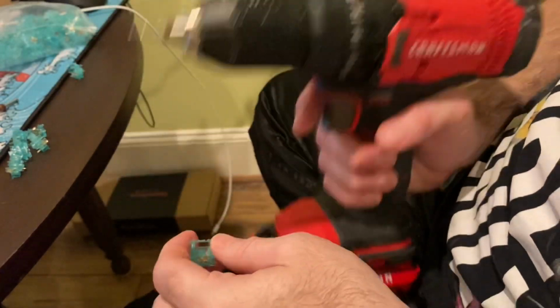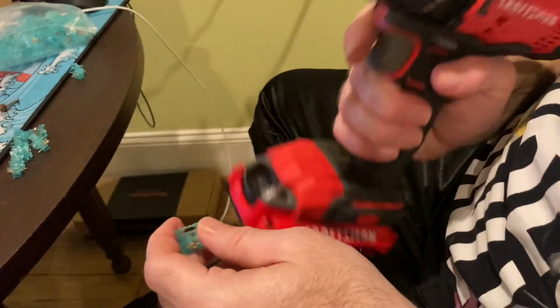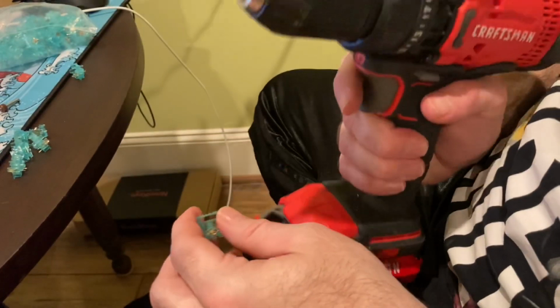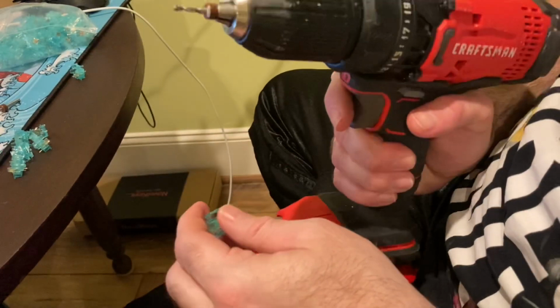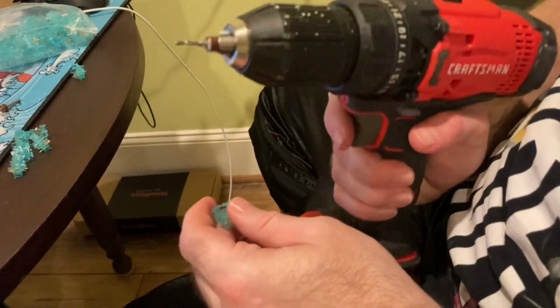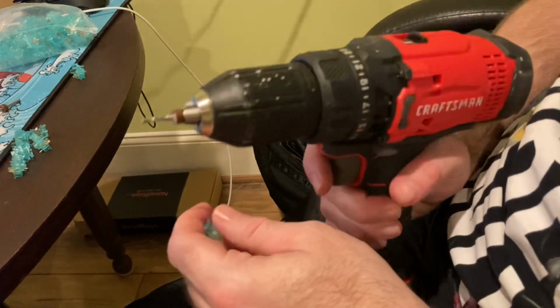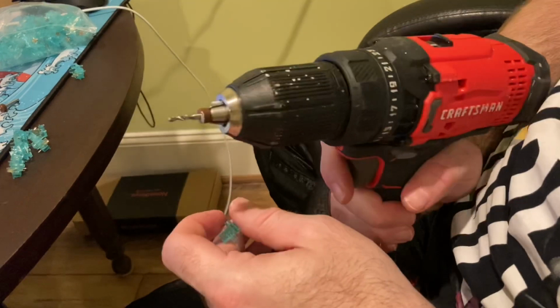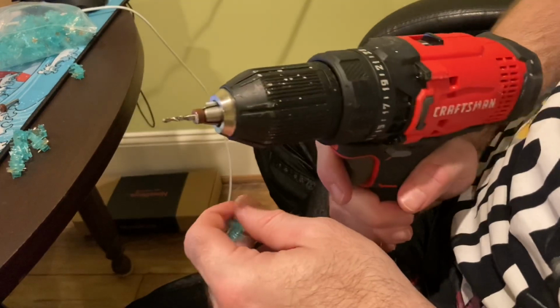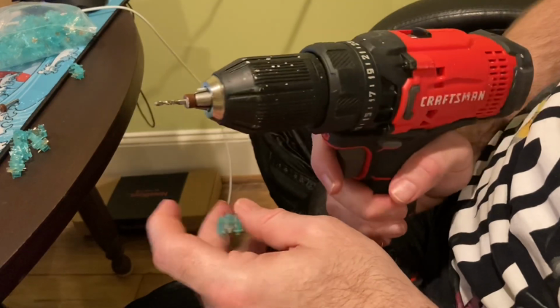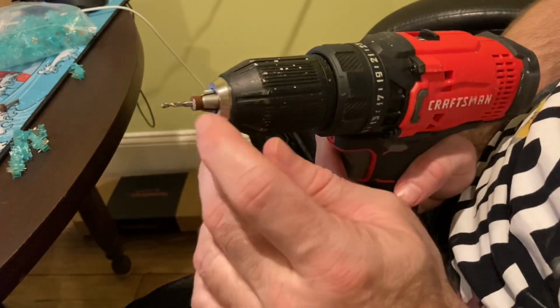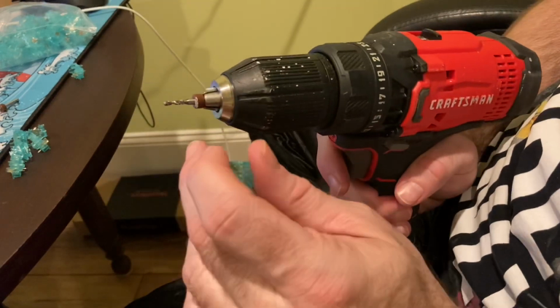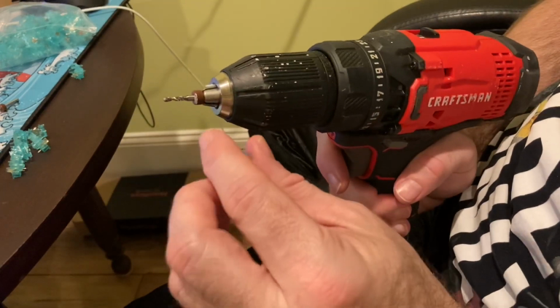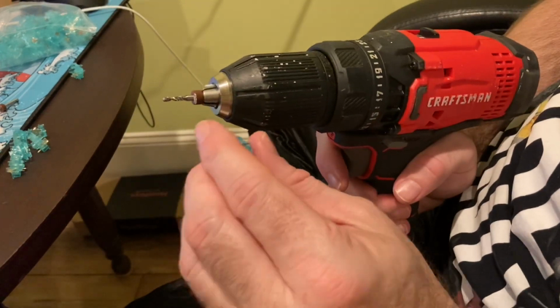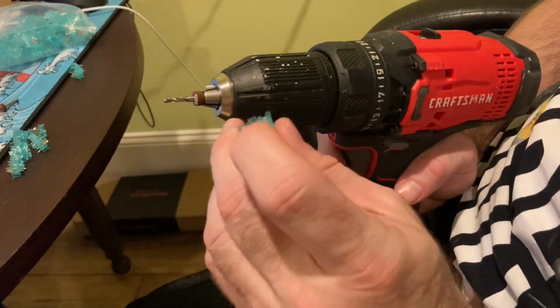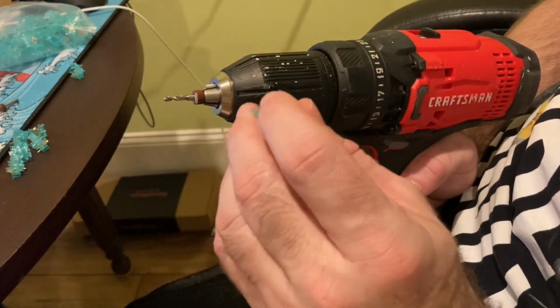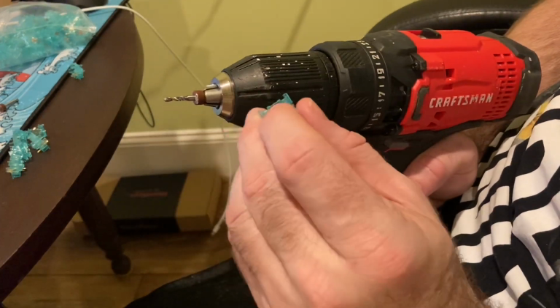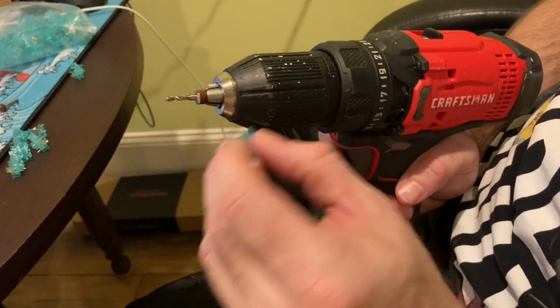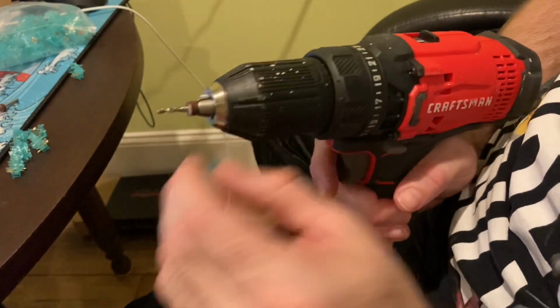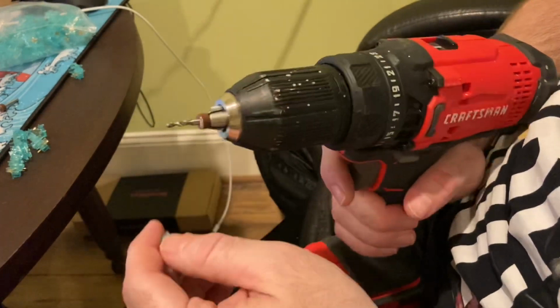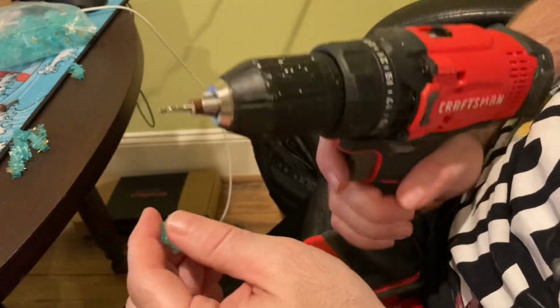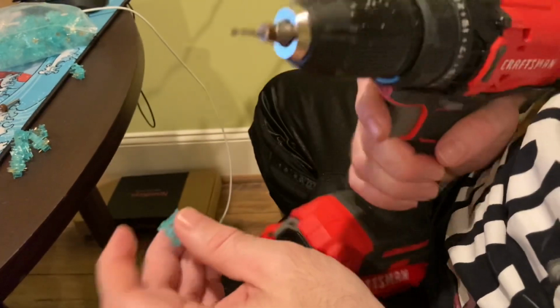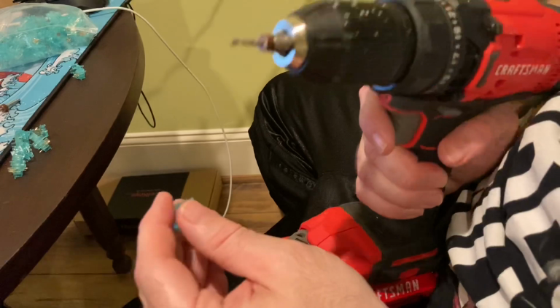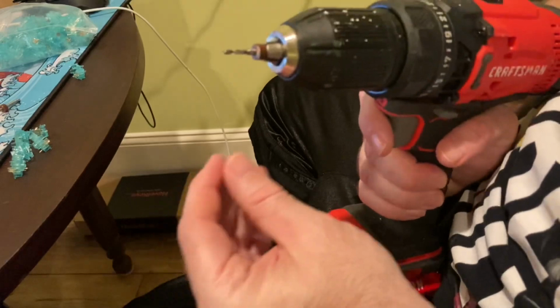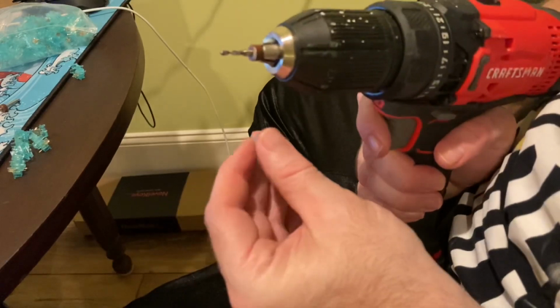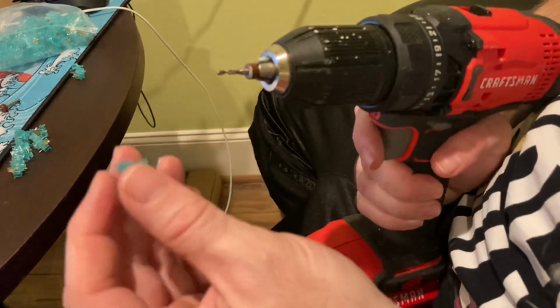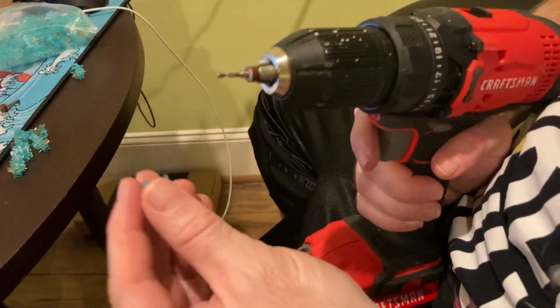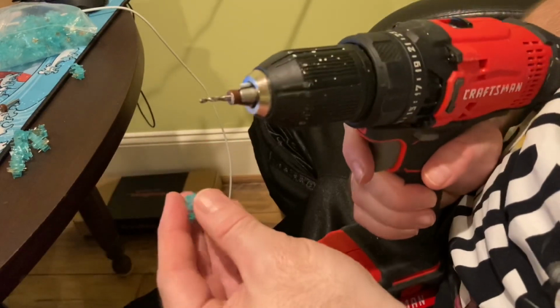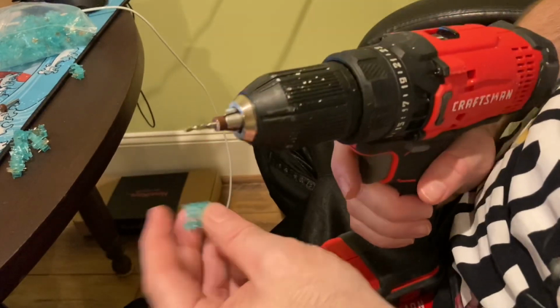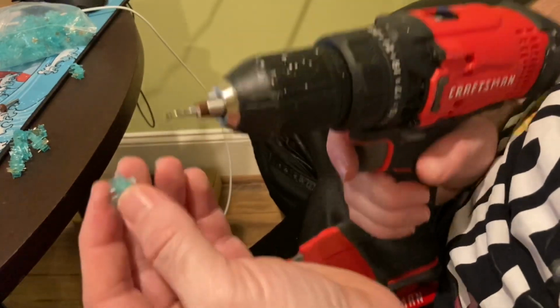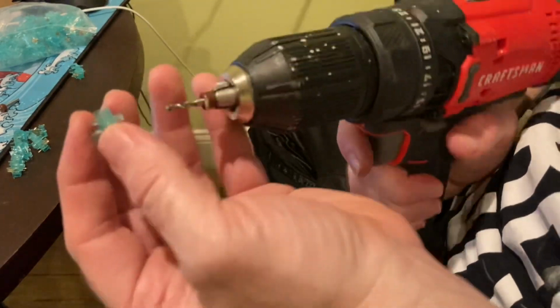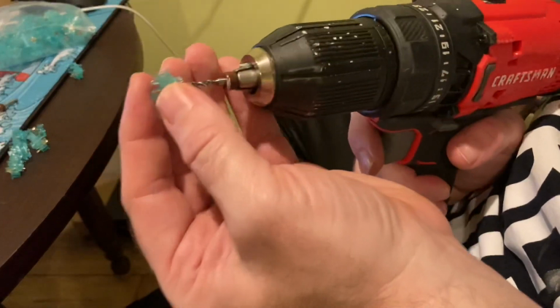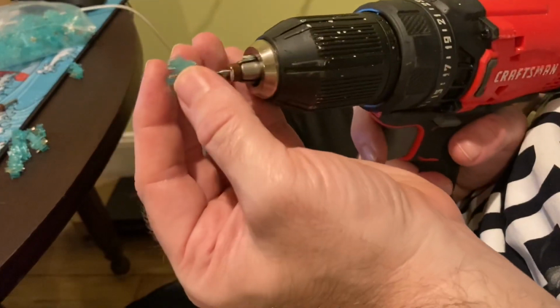Your drill is going to need to have a variable speed, as you're going to want to drill in slowly until you reach the bottom of the switch. Then you're going to want to go full speed with your drill and simply pull it off. So here's how it's done.